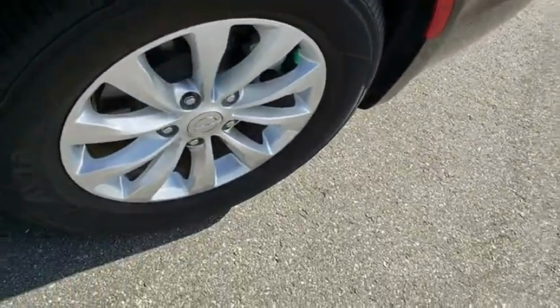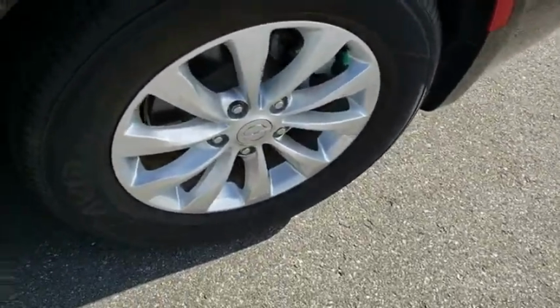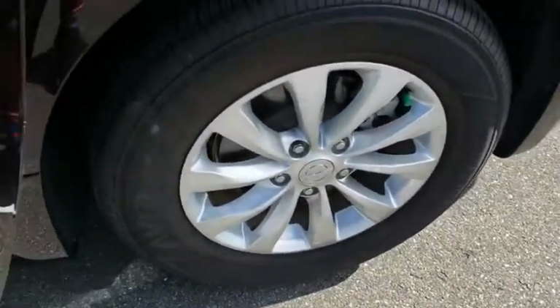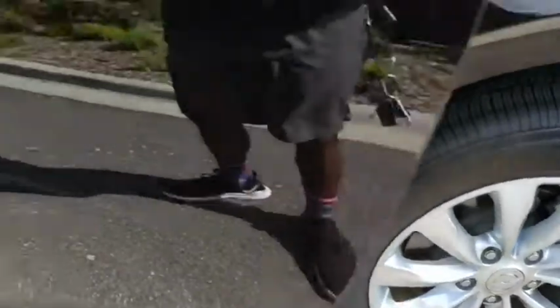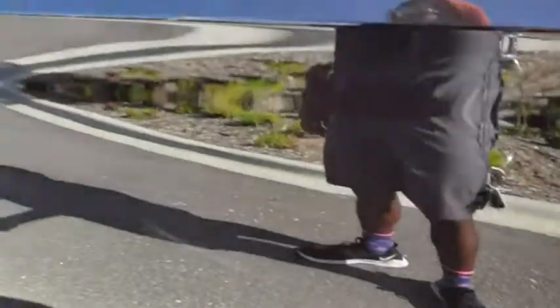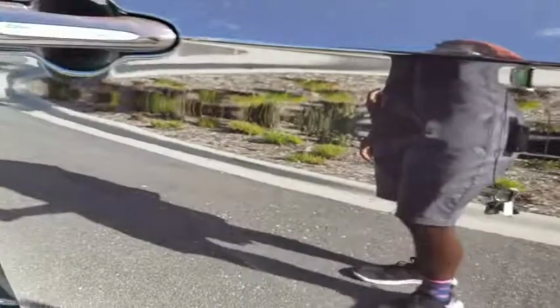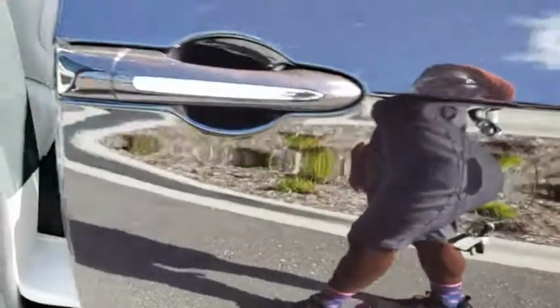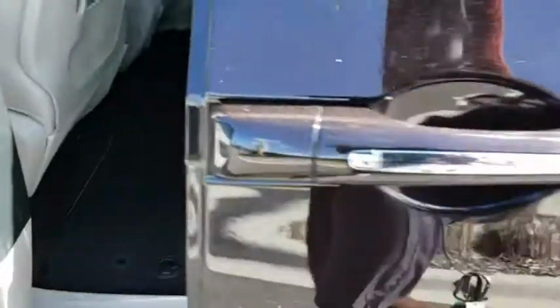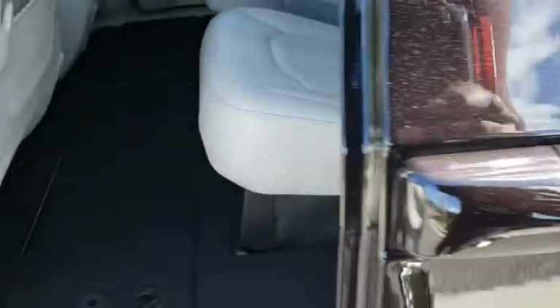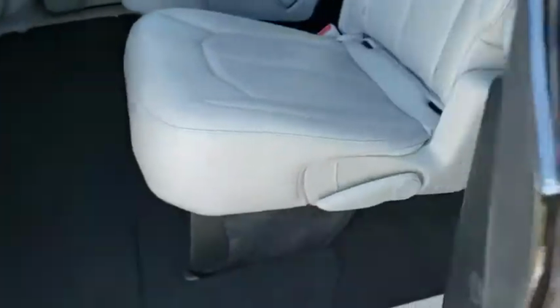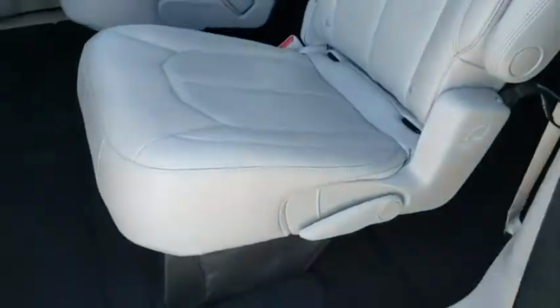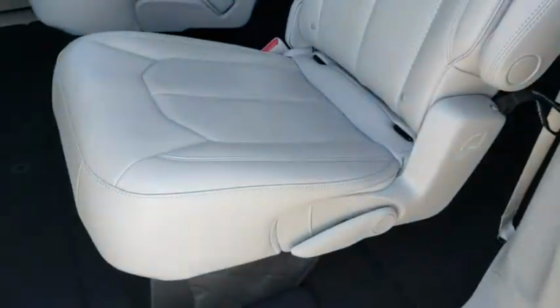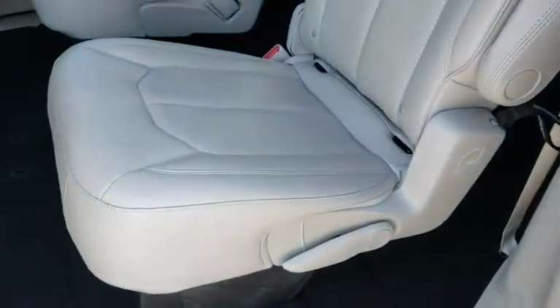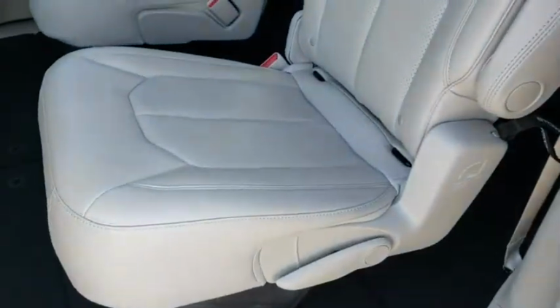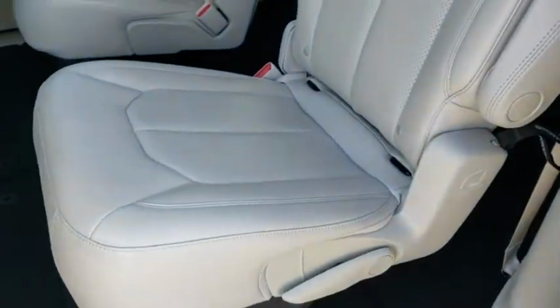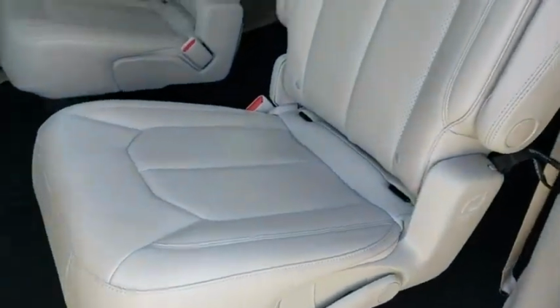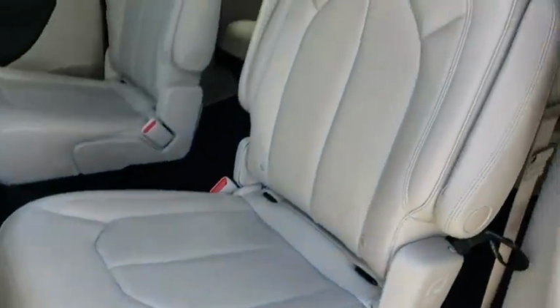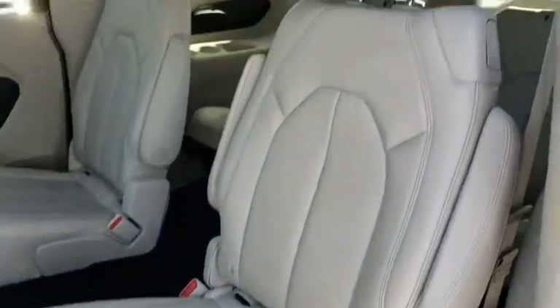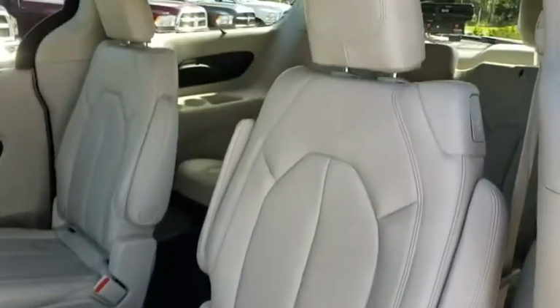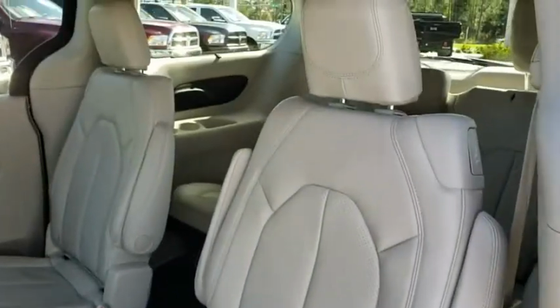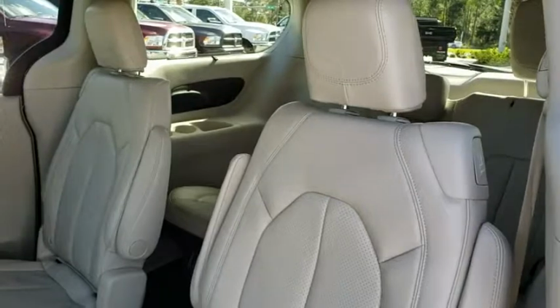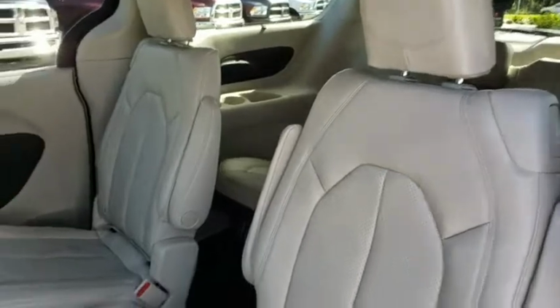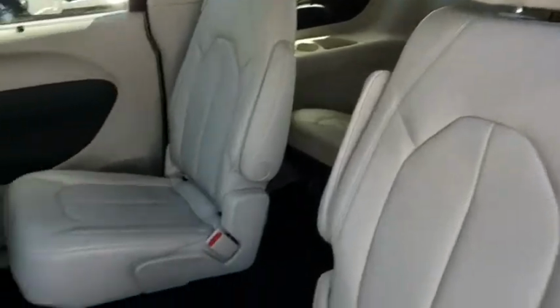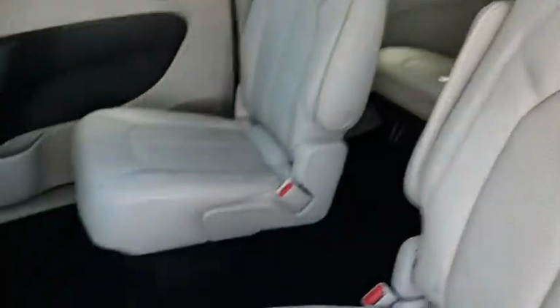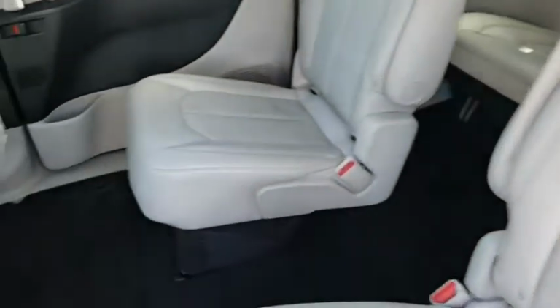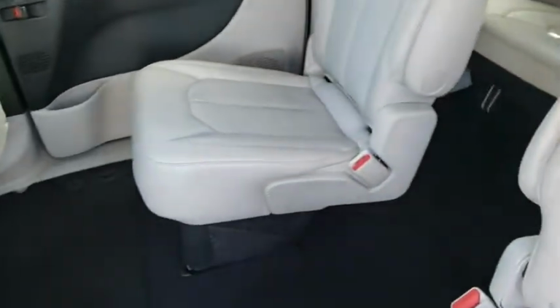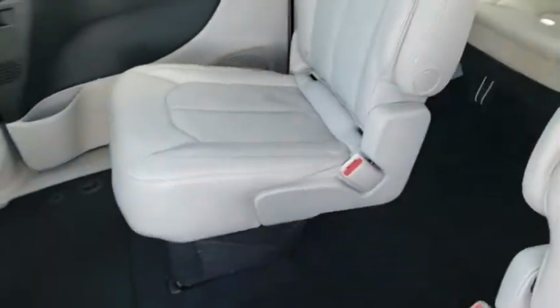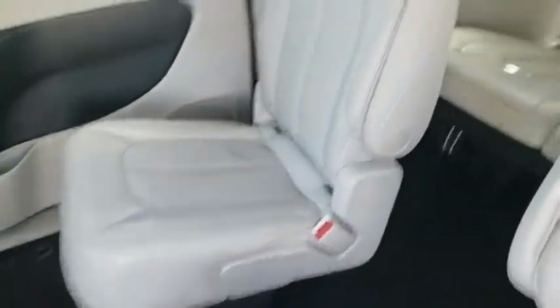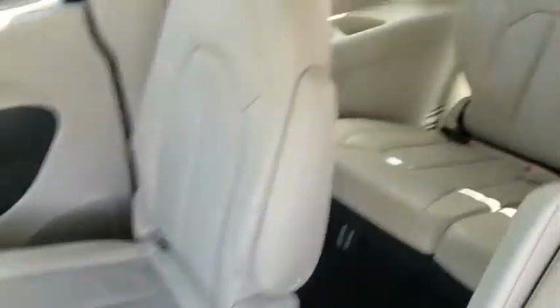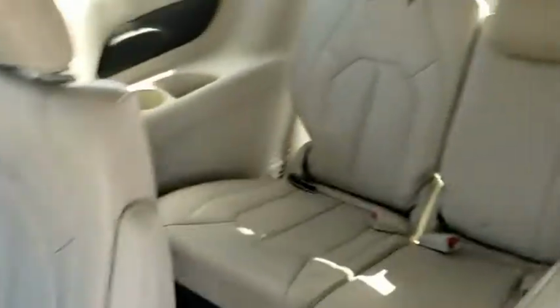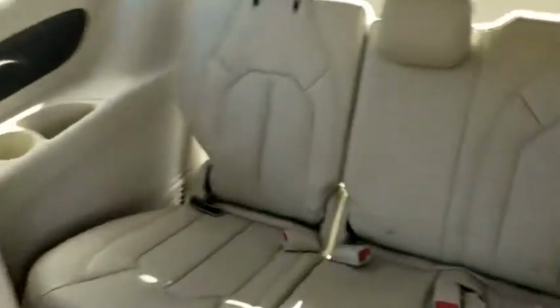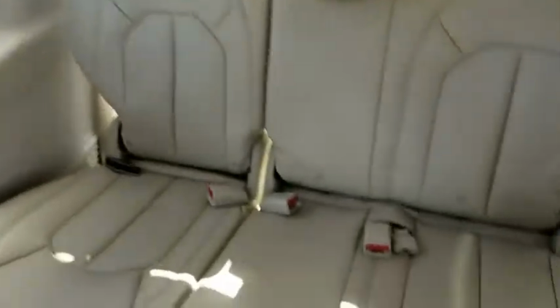Third row seat, remote engine start, power lift gate, keyless entry, backup camera, navigation system, leather wrapped steering wheel, driver lumbar, power steering, adjustable steering wheel.